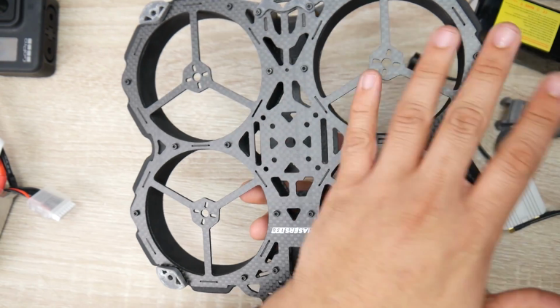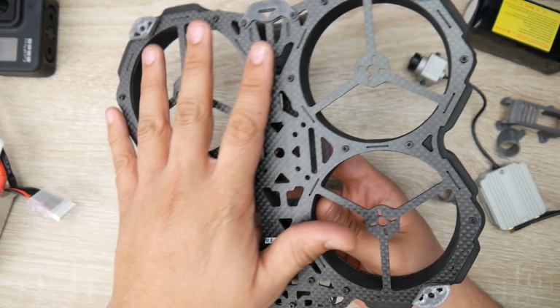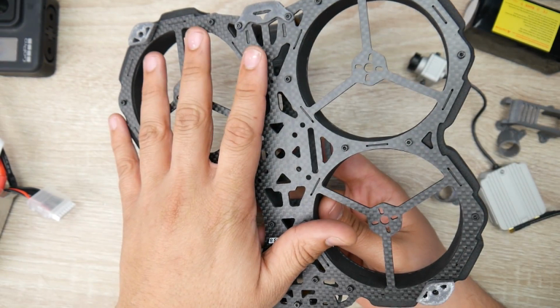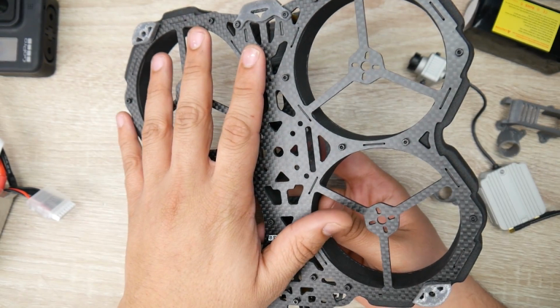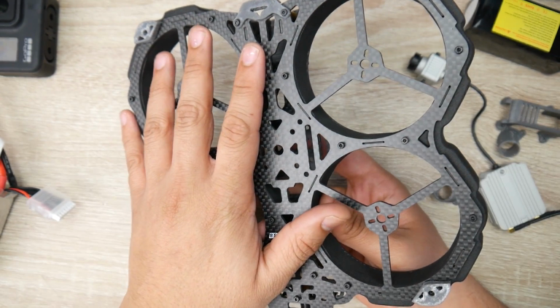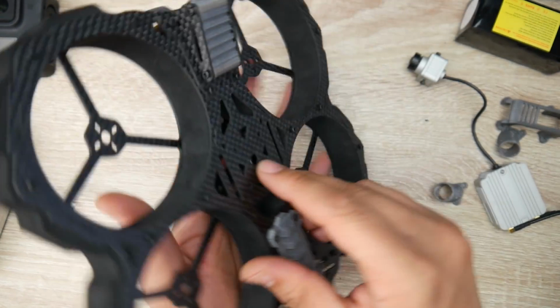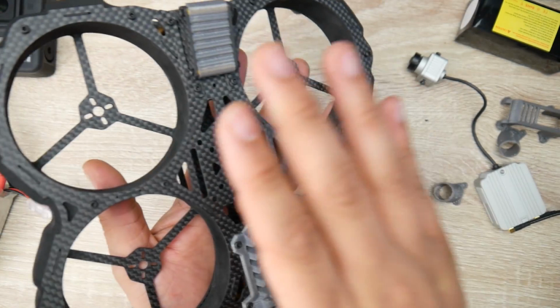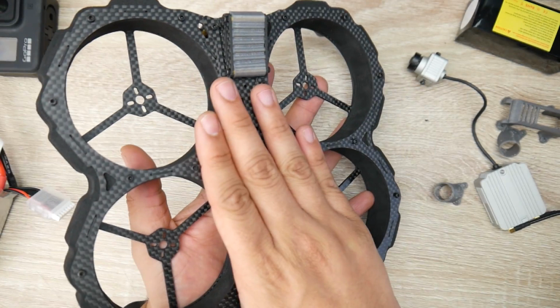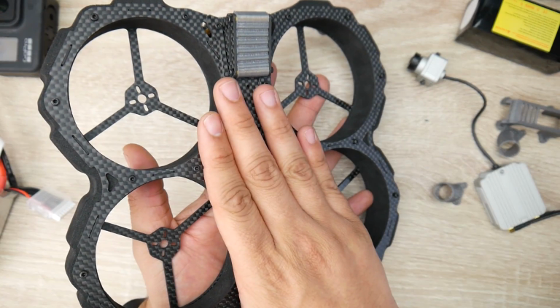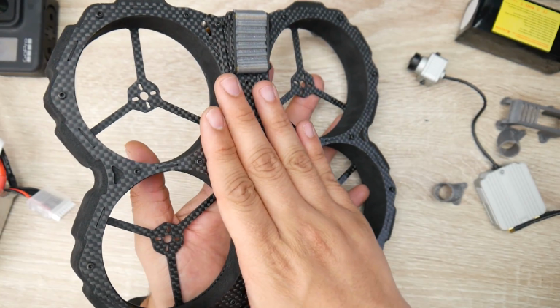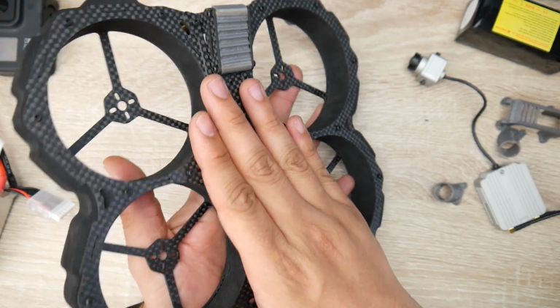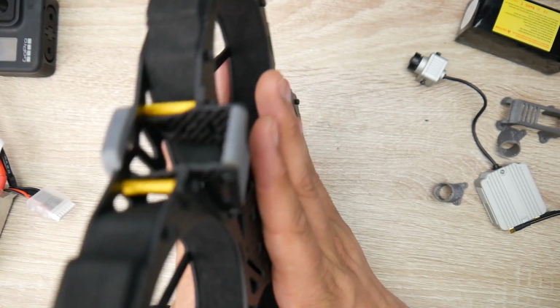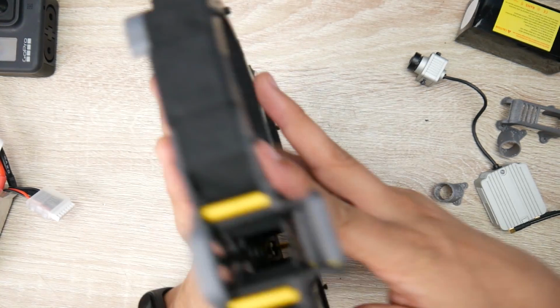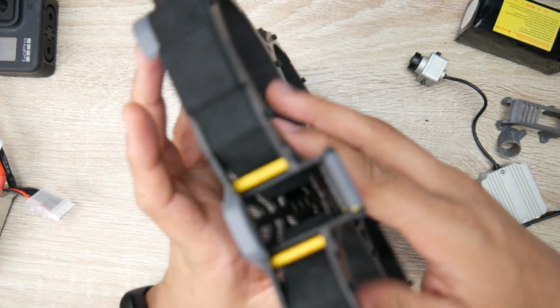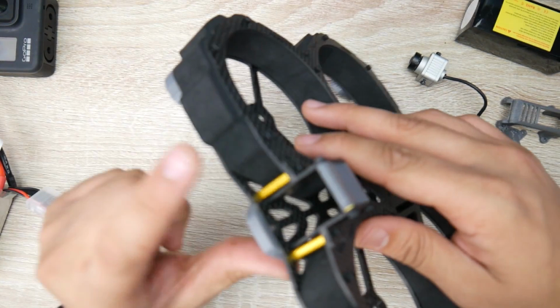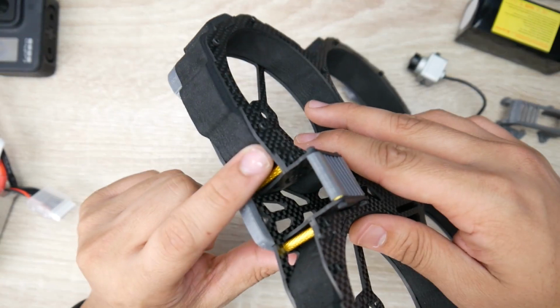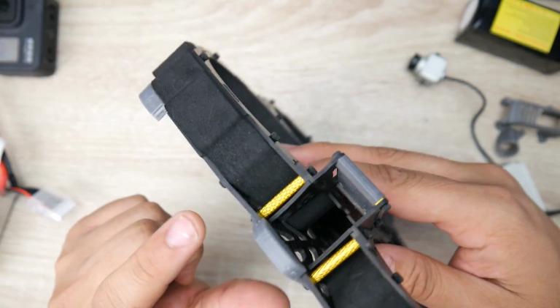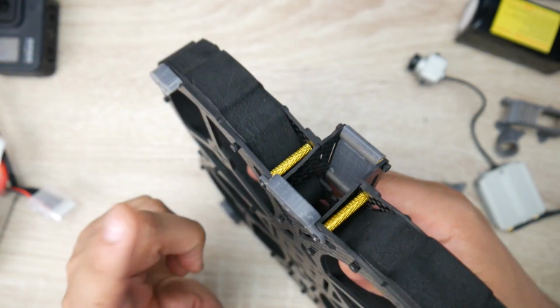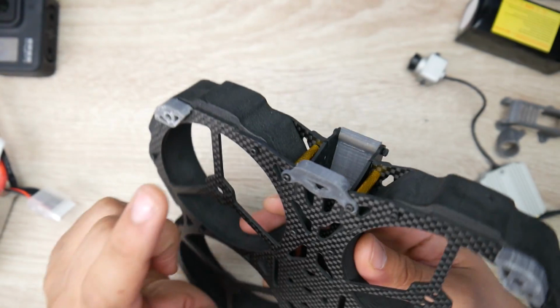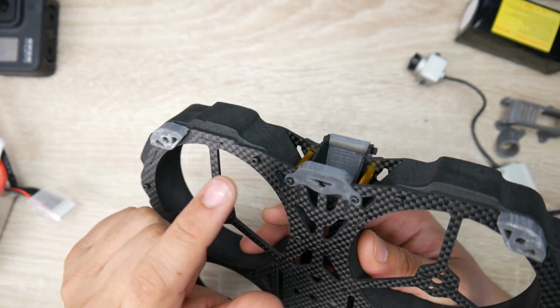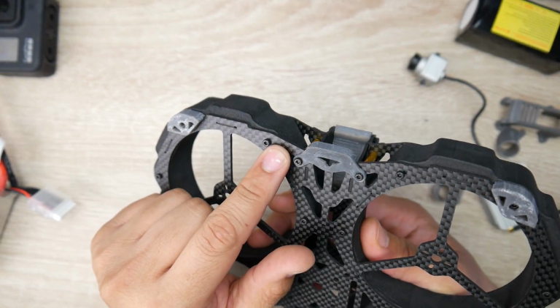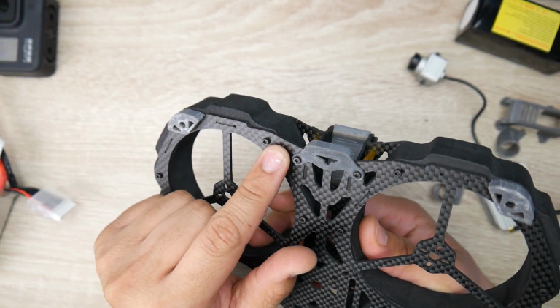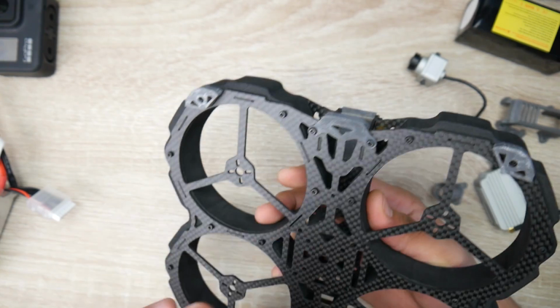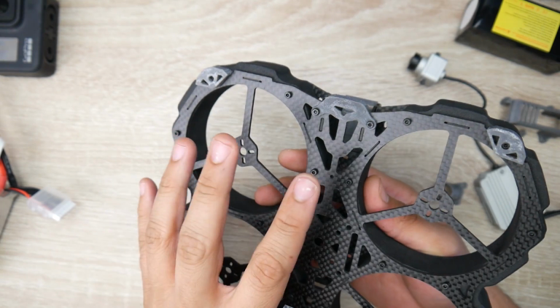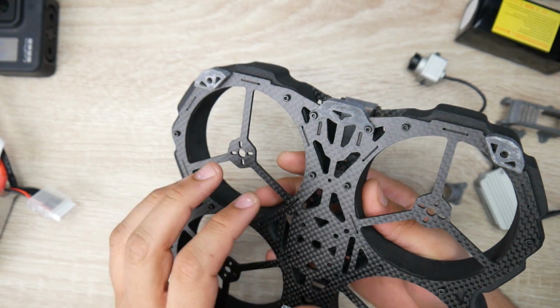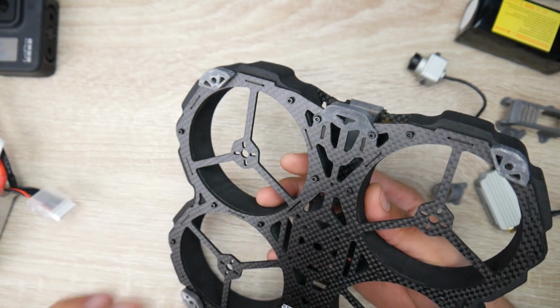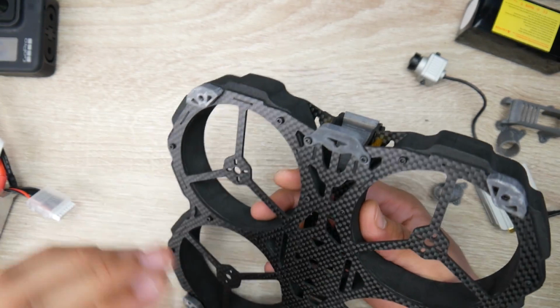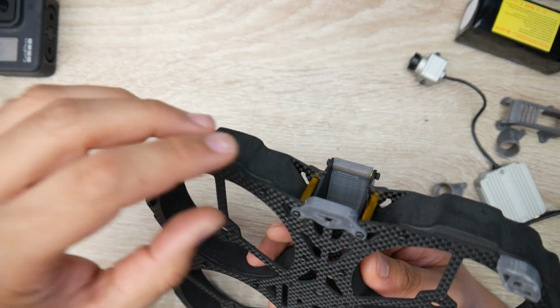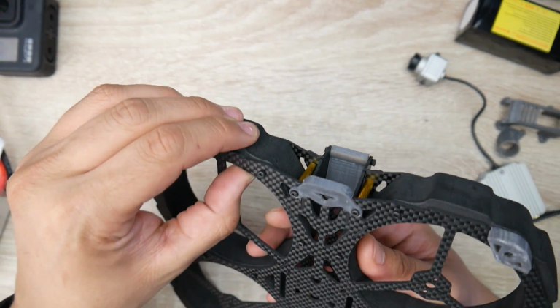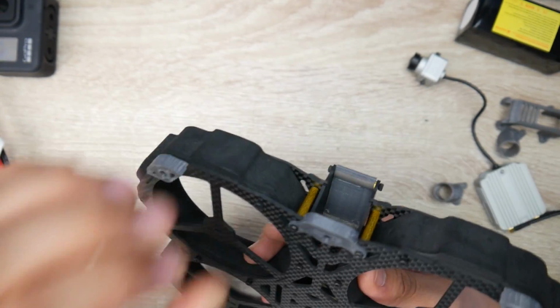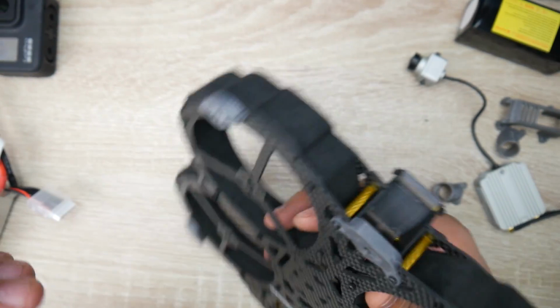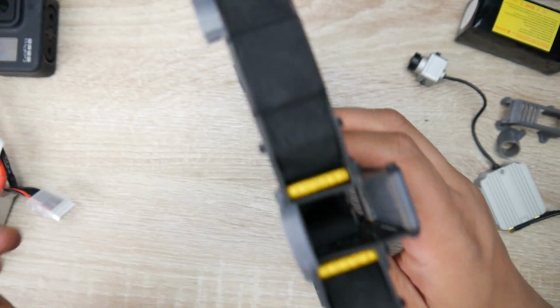The bottom piece of the frame is a one piece, and the same thing goes for the top plate — it's all one piece. The top plate is two millimeters and the bottom plate is 2.5 millimeters, but don't let that scare you because the protection is insane.